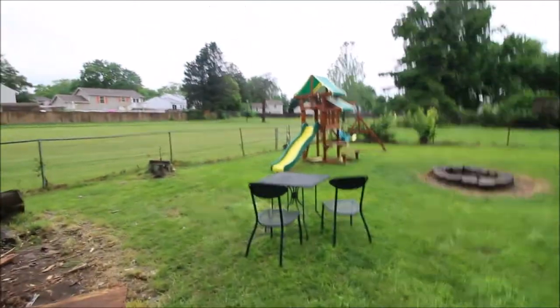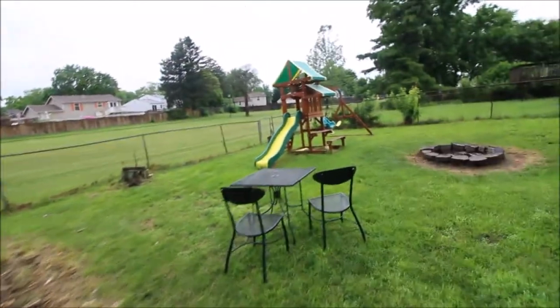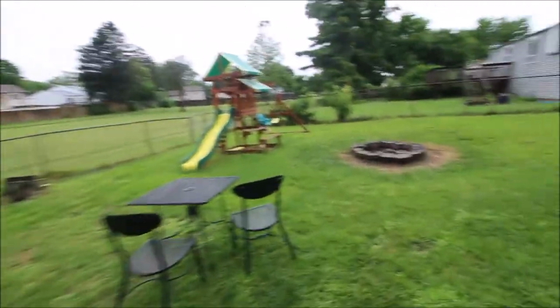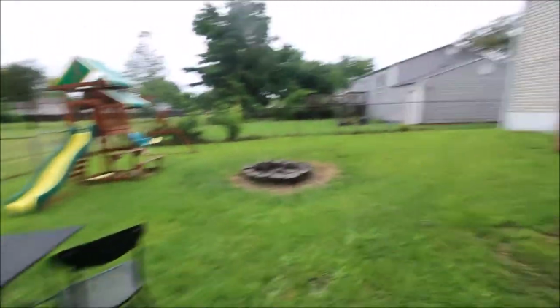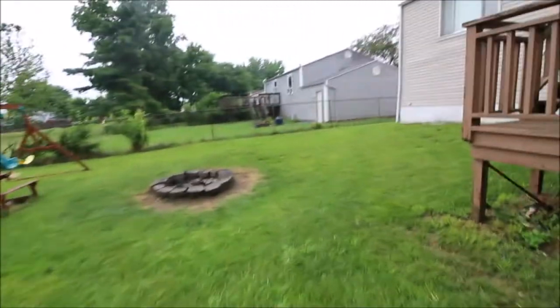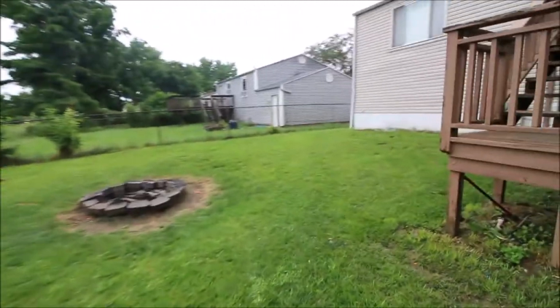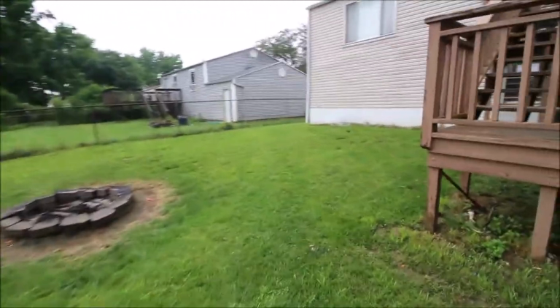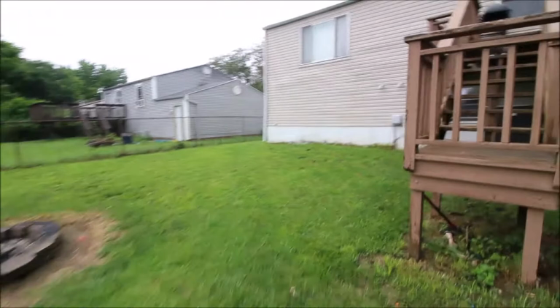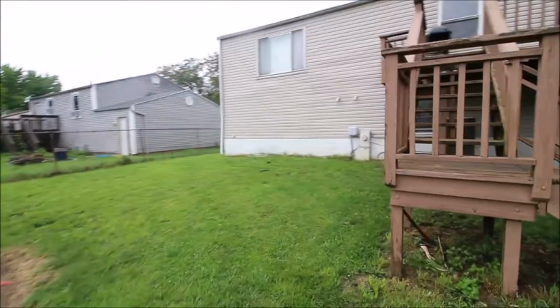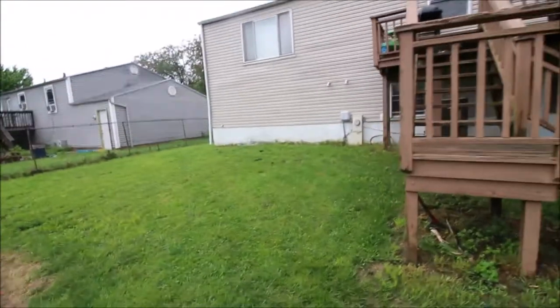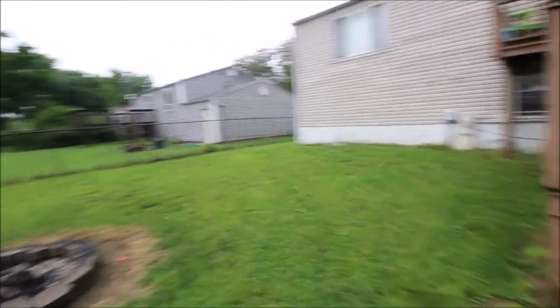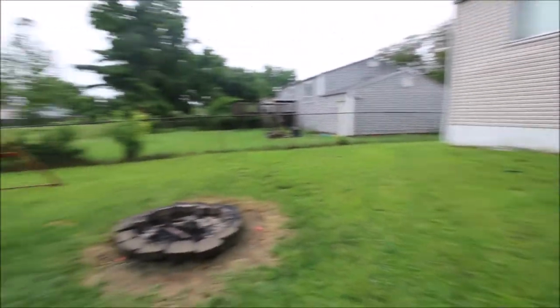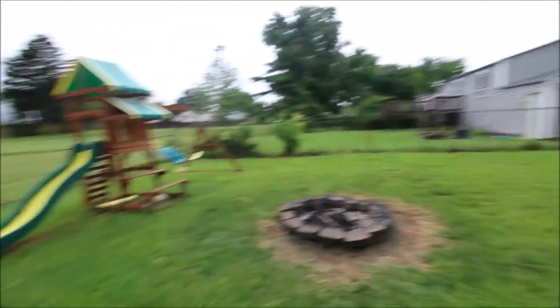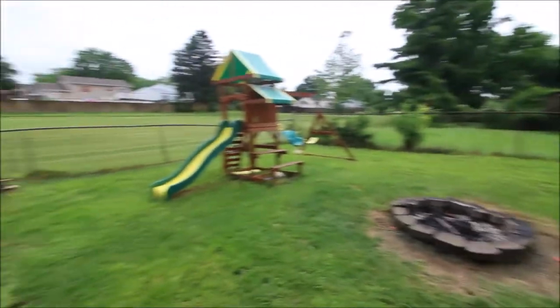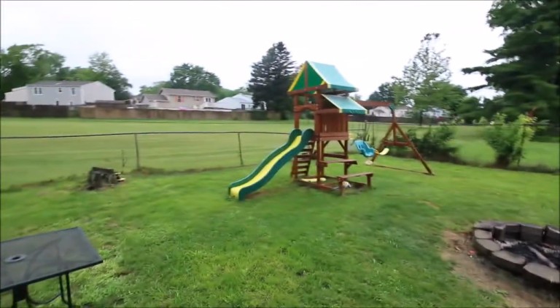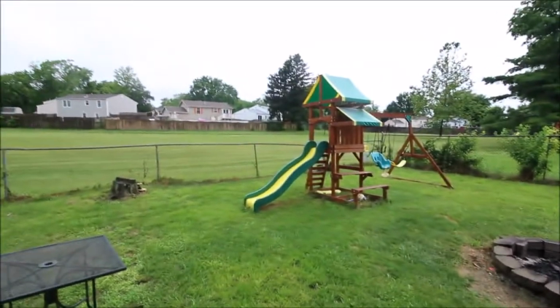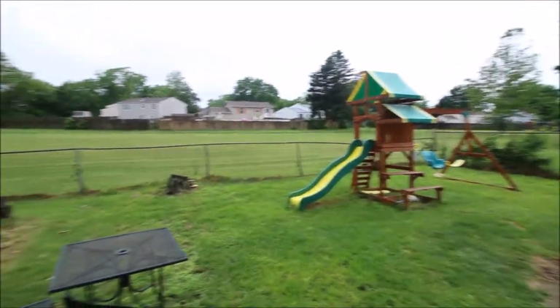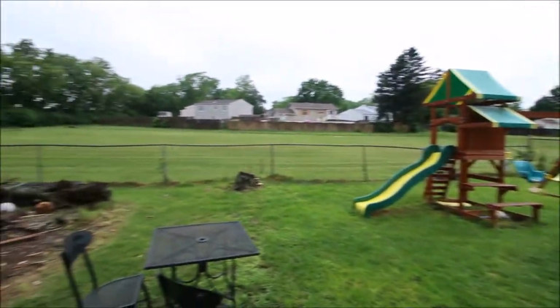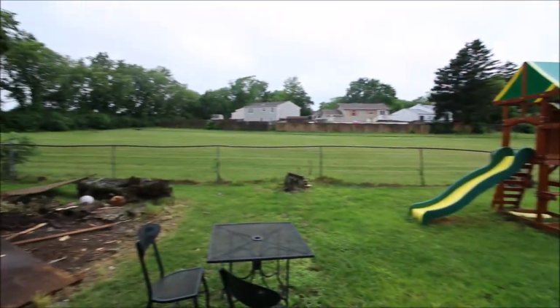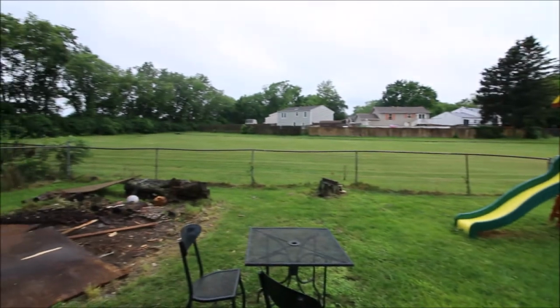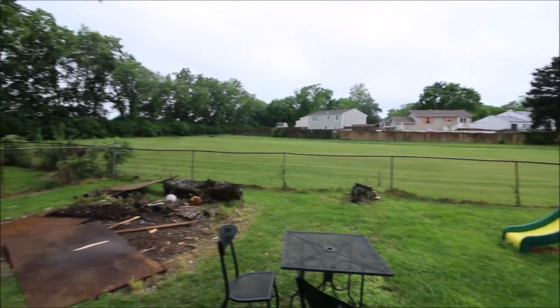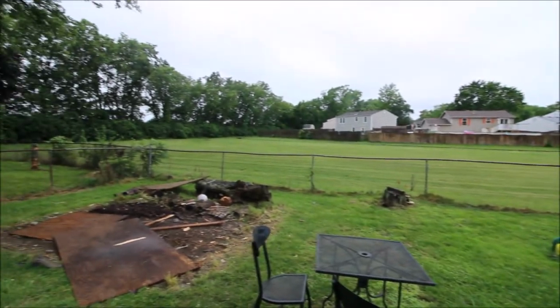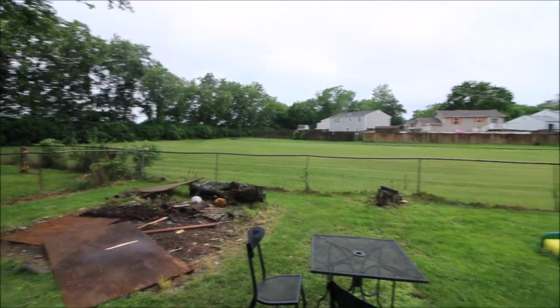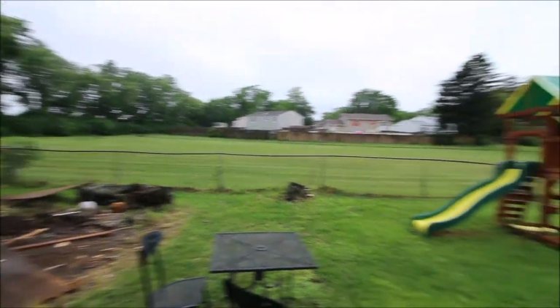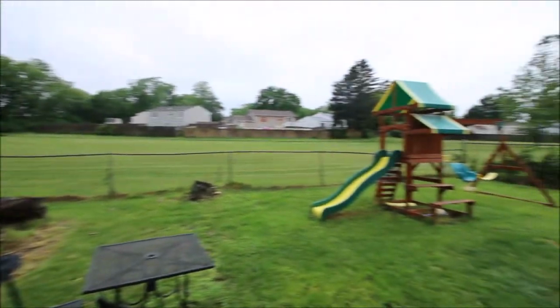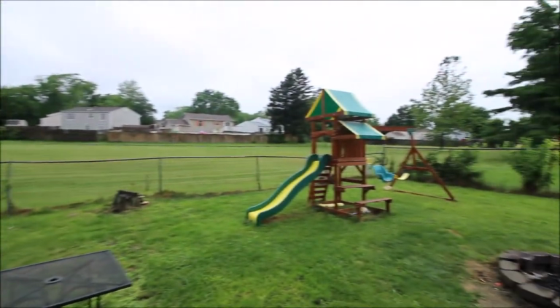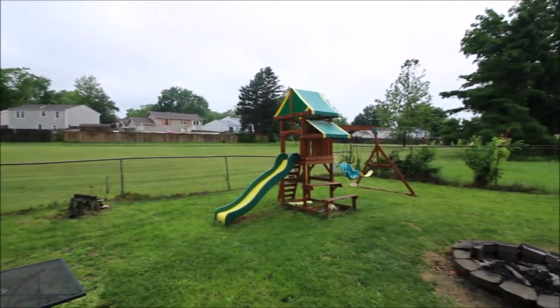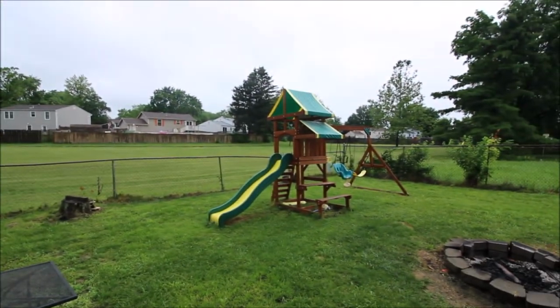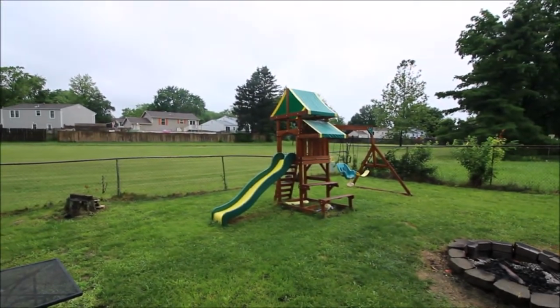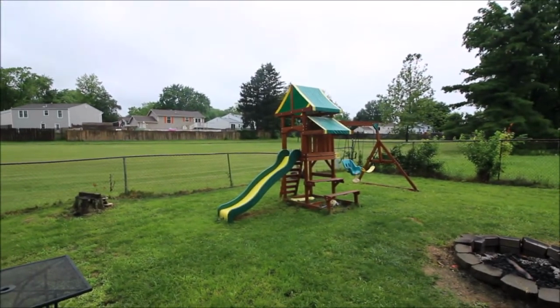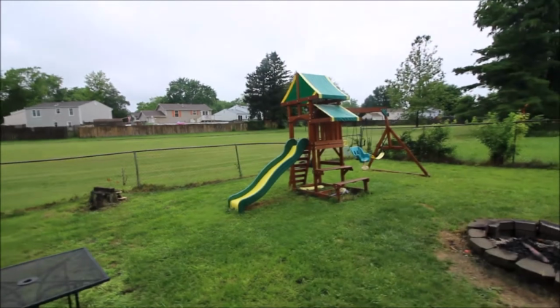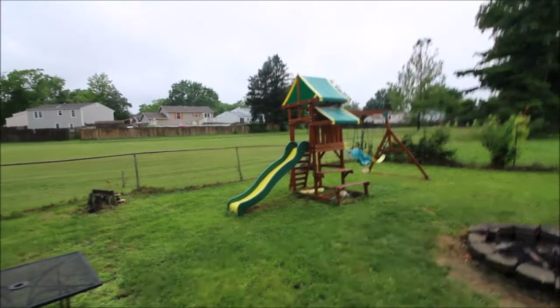Working our way around the backyard, and one last look at this wide open area back here — as you can see, that is wide open space for you and your family to use as you see fit. All right, let's go ahead and make our way inside.